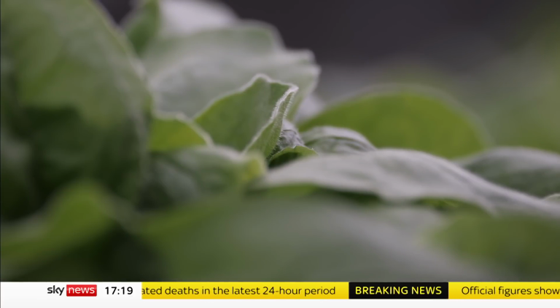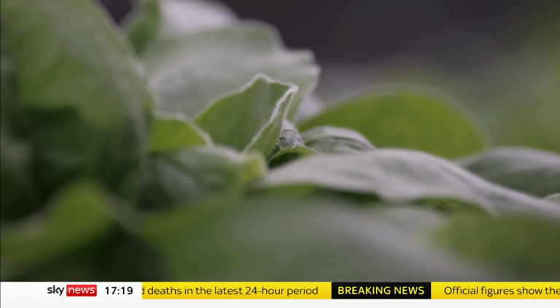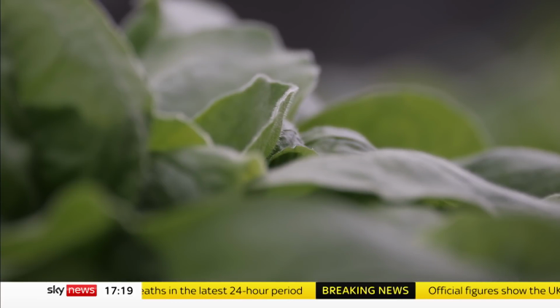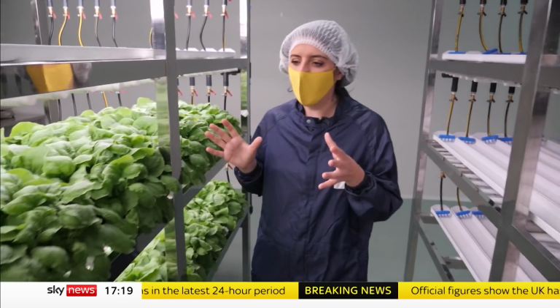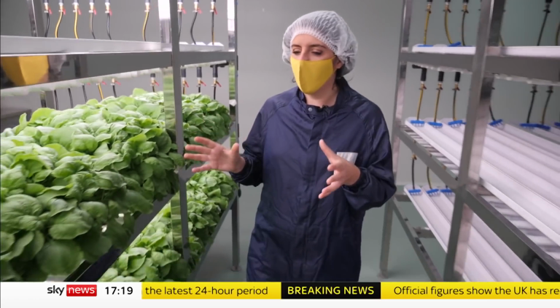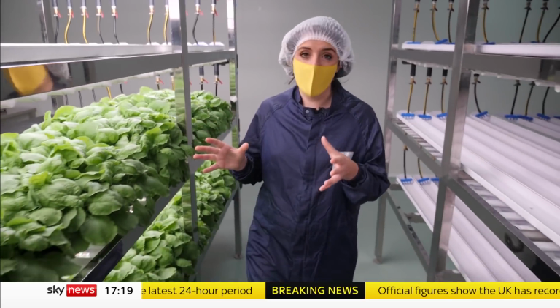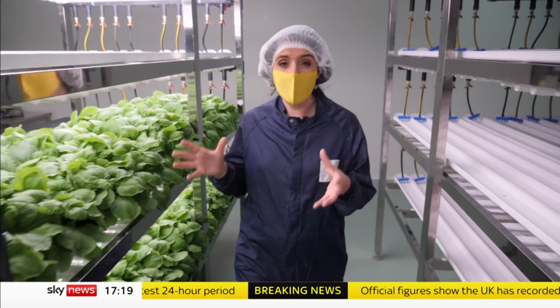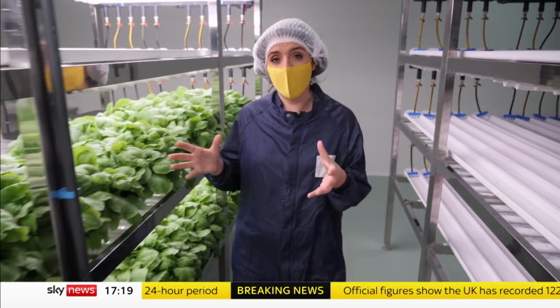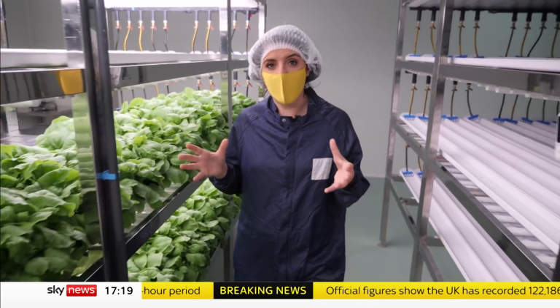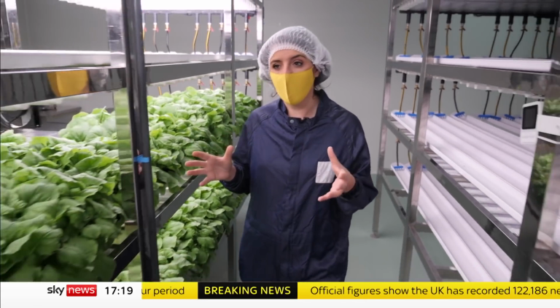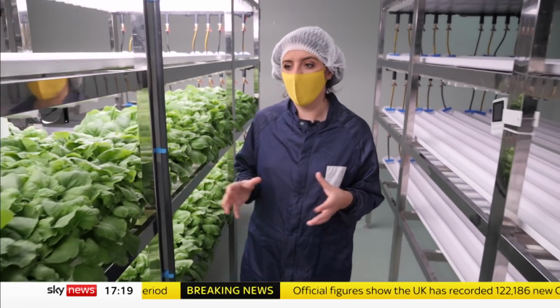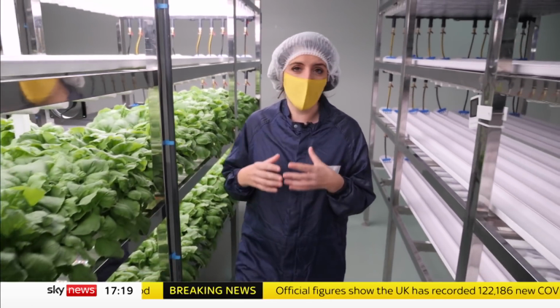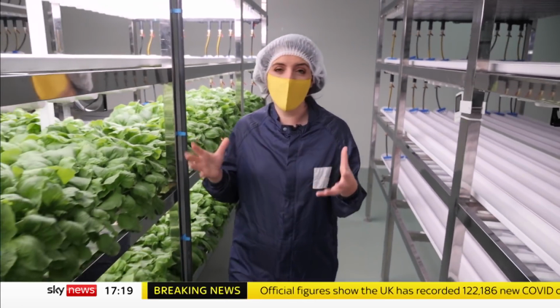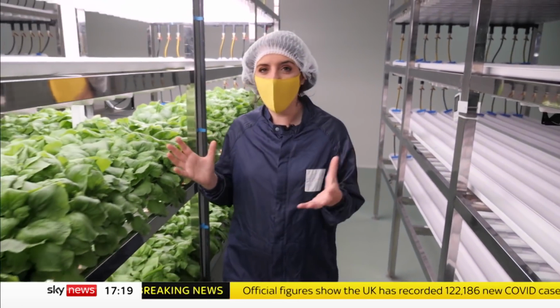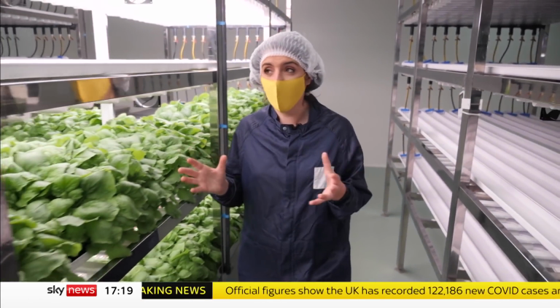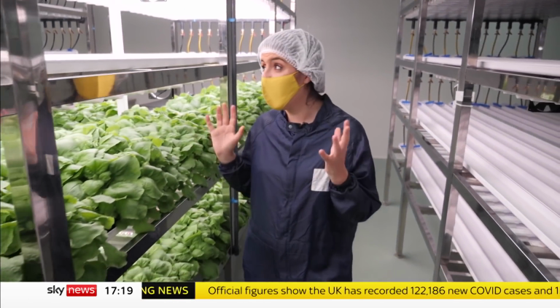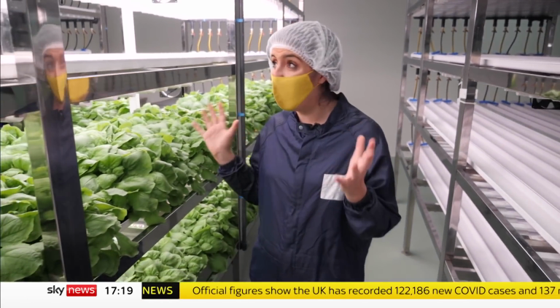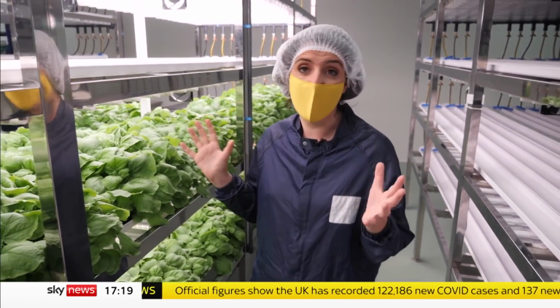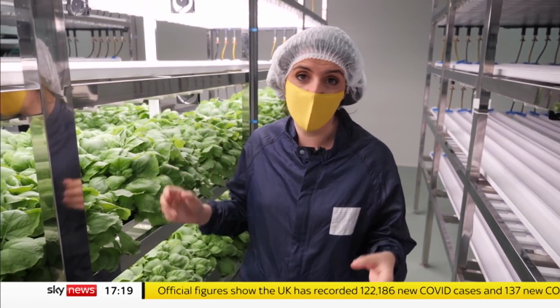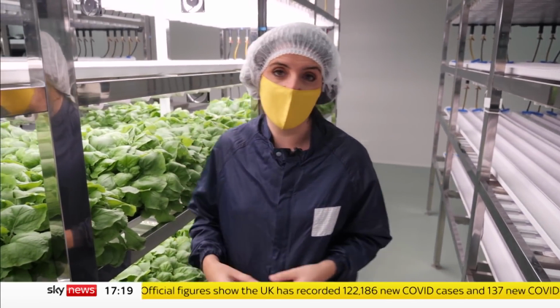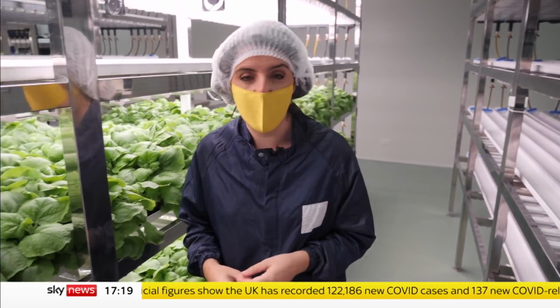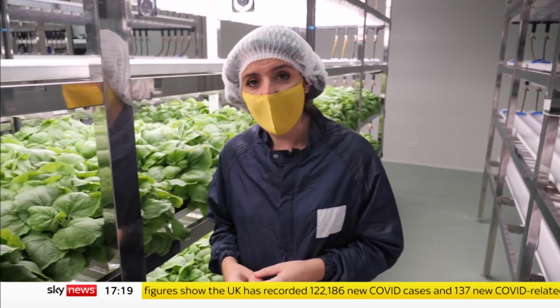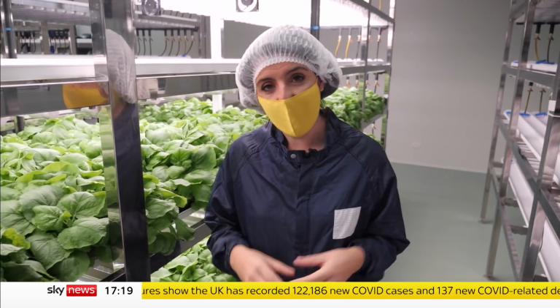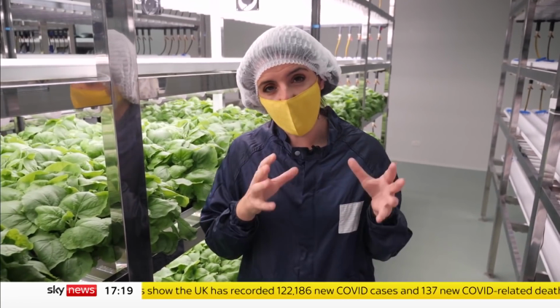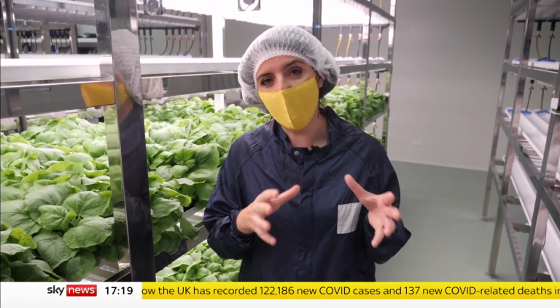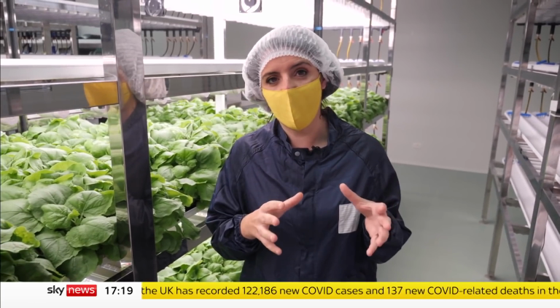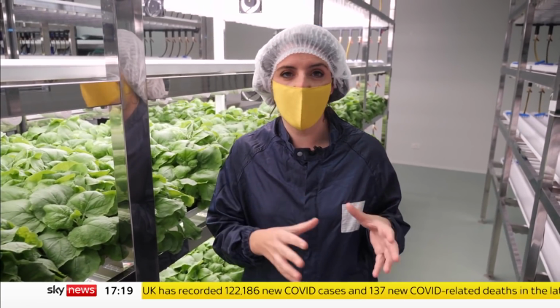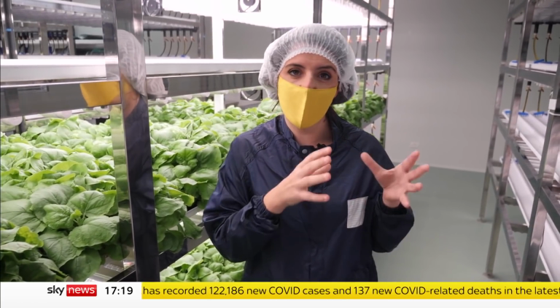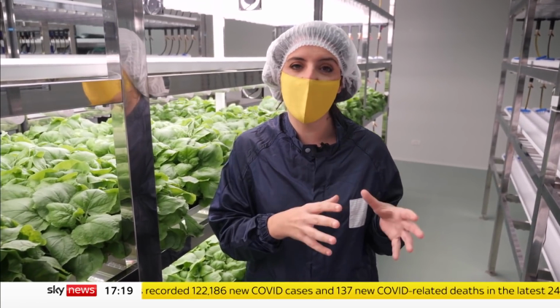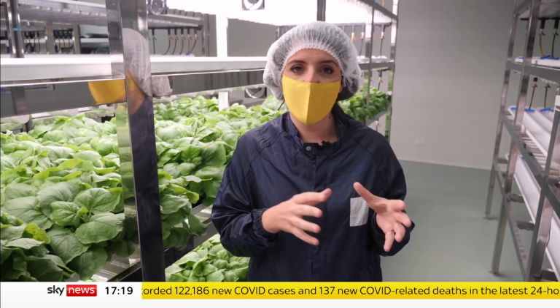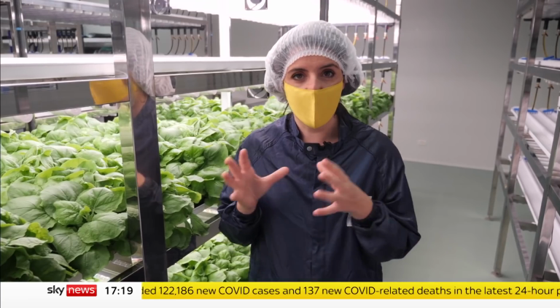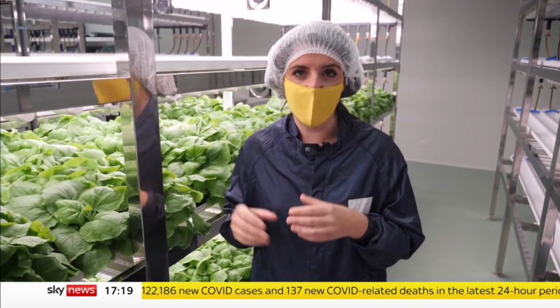The benefit of these tobacco plants, particularly for low-income countries, is you can grow them almost anywhere. You don't have to have a fancy lab. And it takes just one month to turn them from a seed into a vaccine.